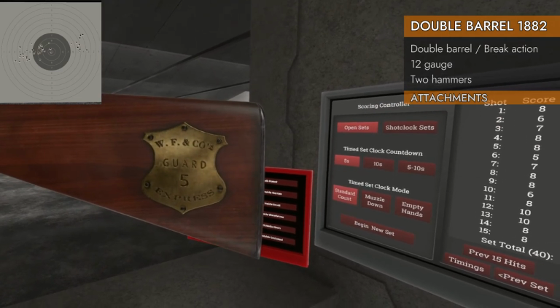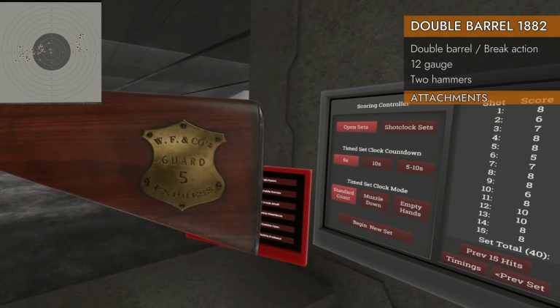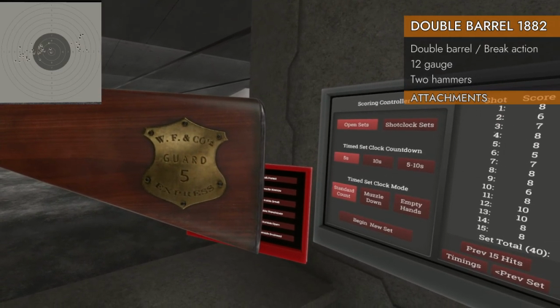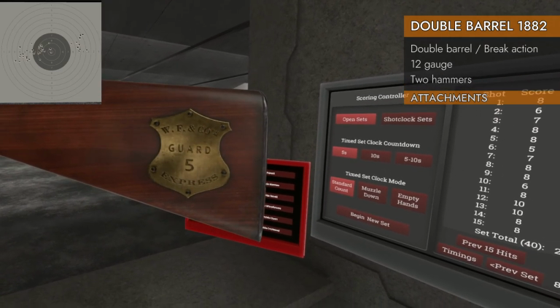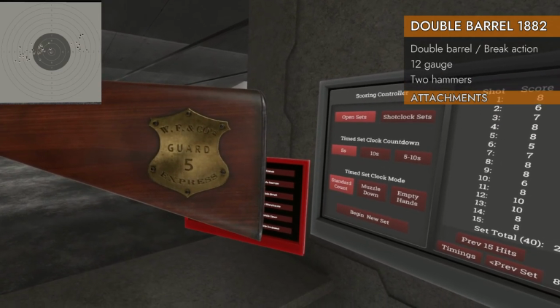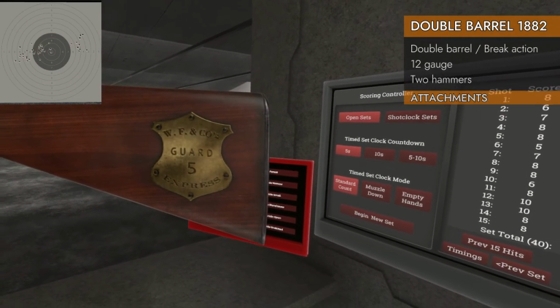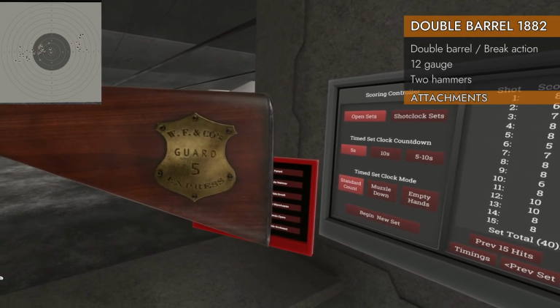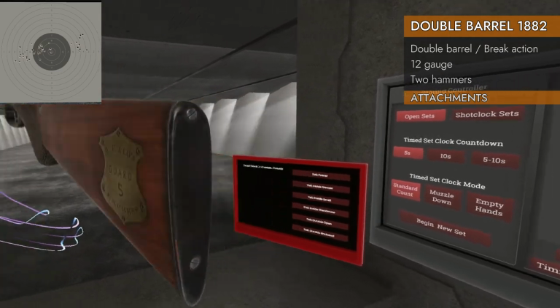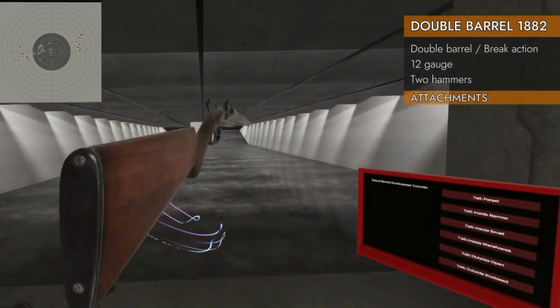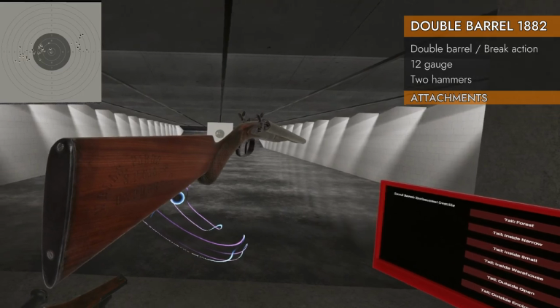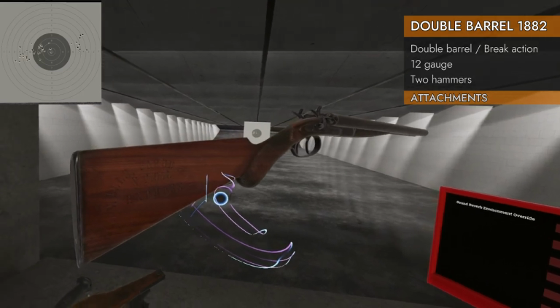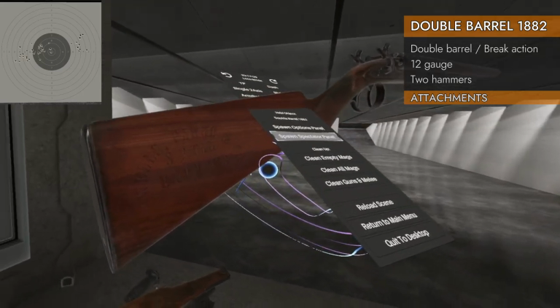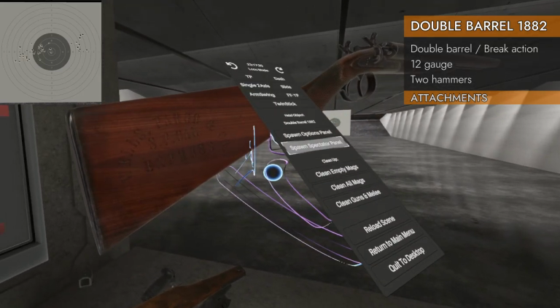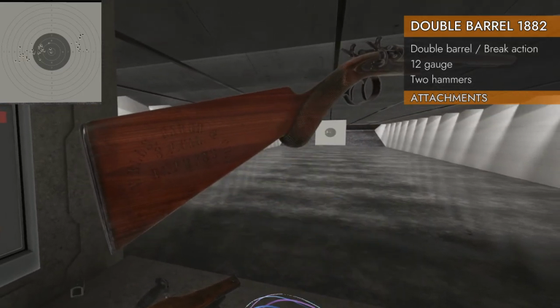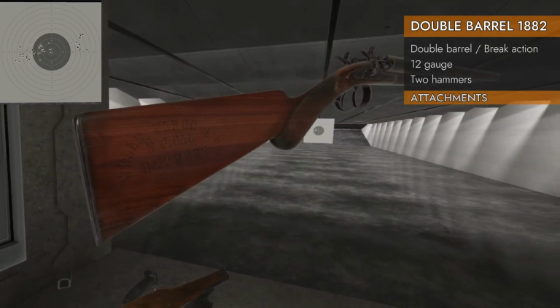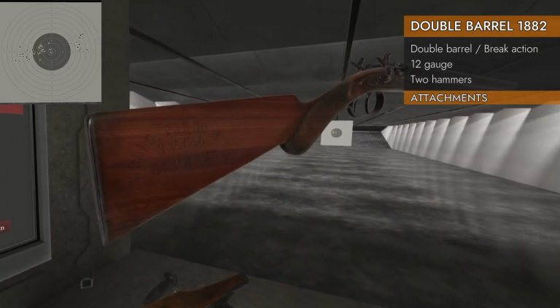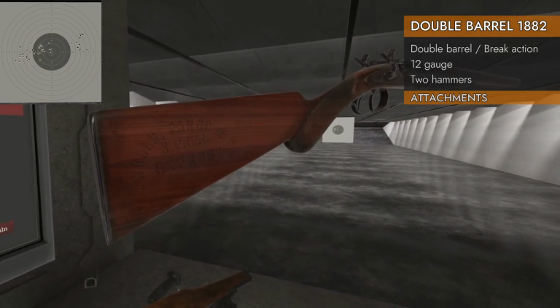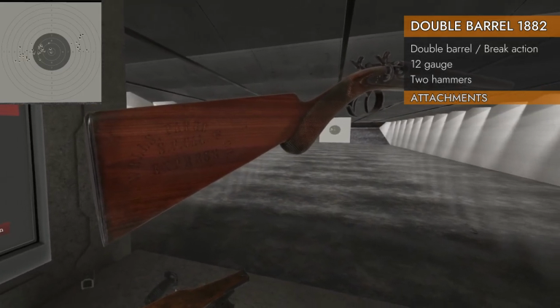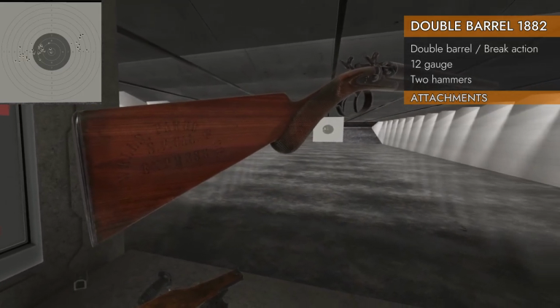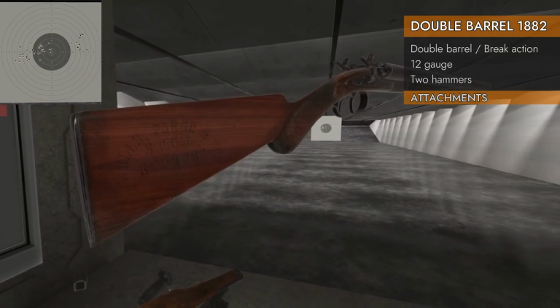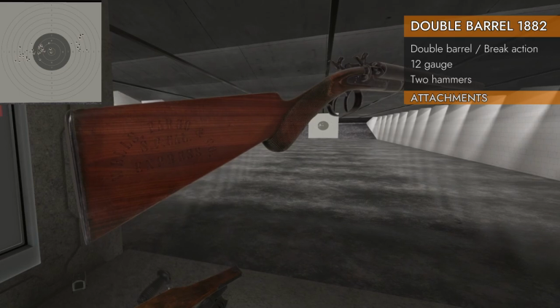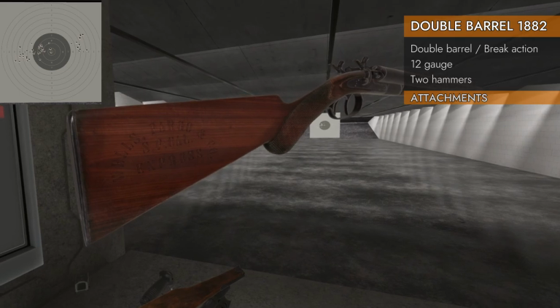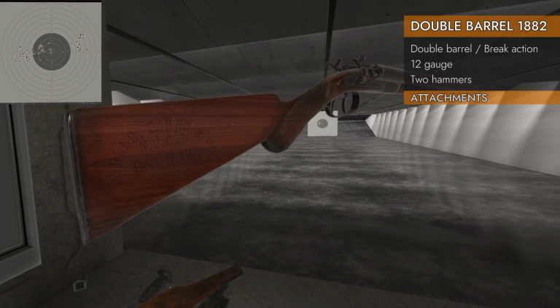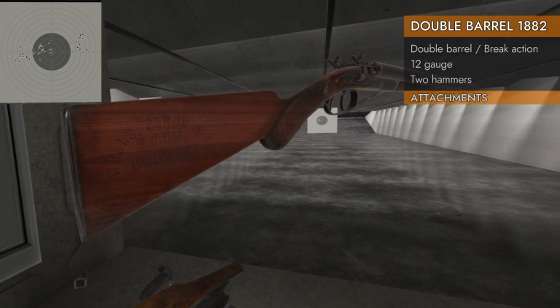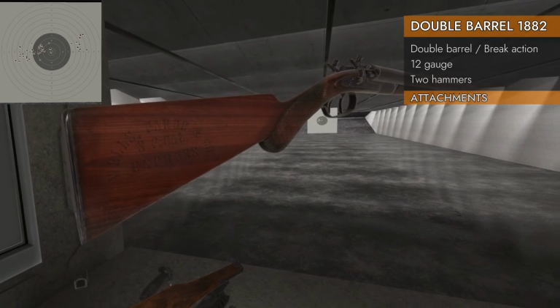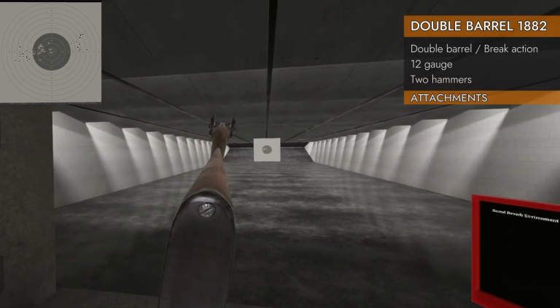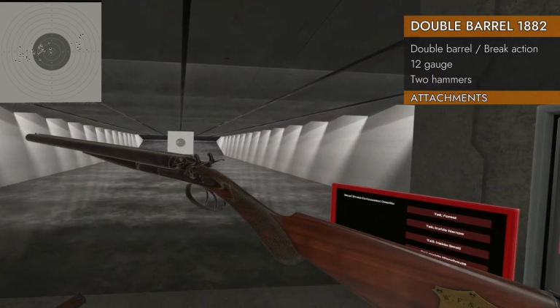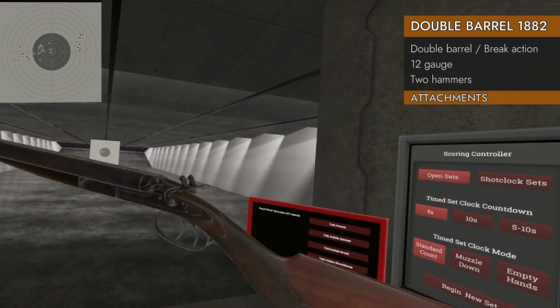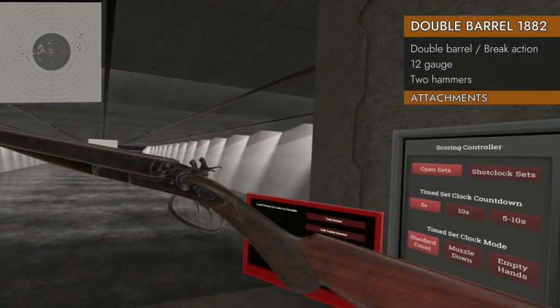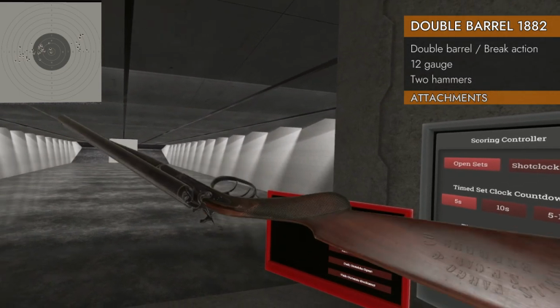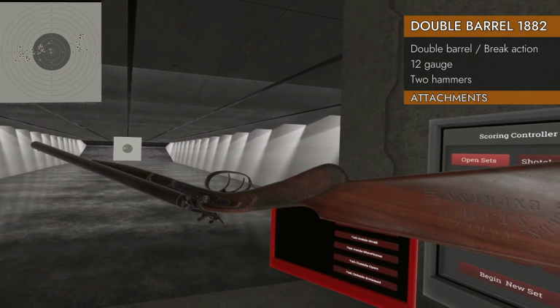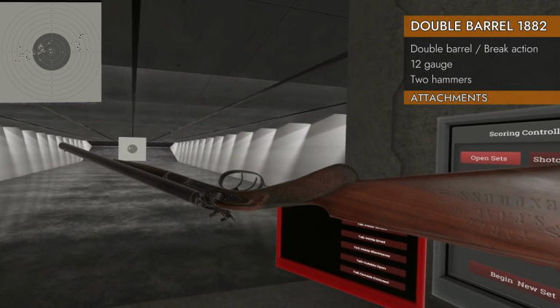WF and Company Guard number 5 Express — I wonder what company that could be referring to. Oh, it does say on the other side: Wells Fargo and Company, SF California Express. Hmm, I wonder what this is based on.